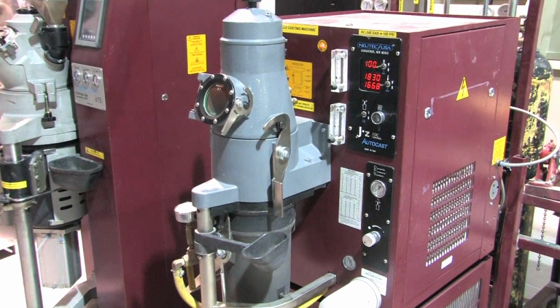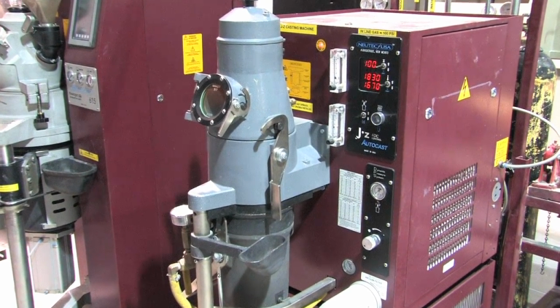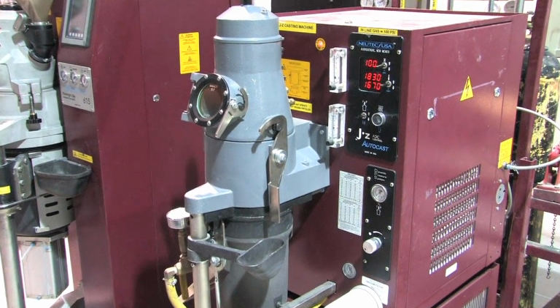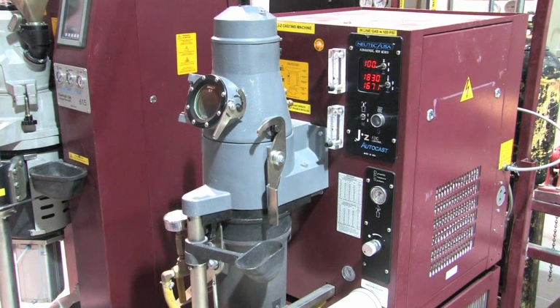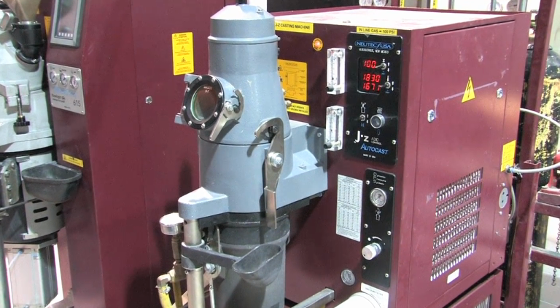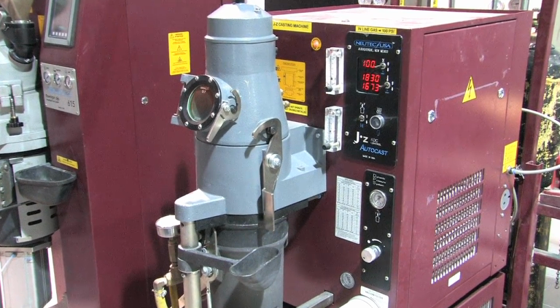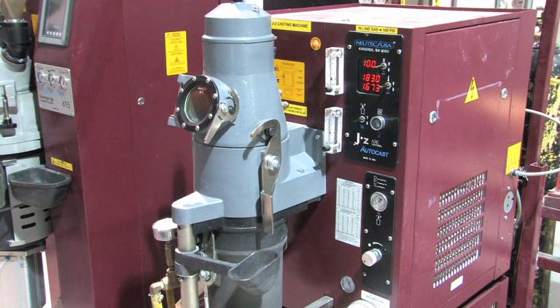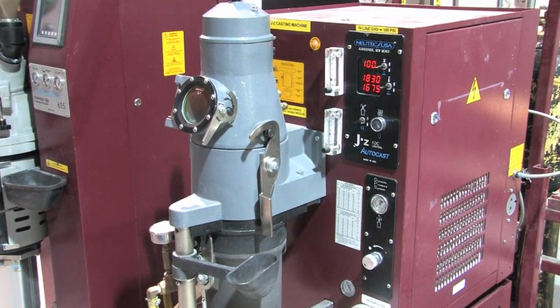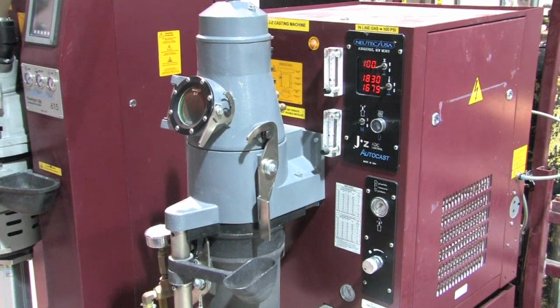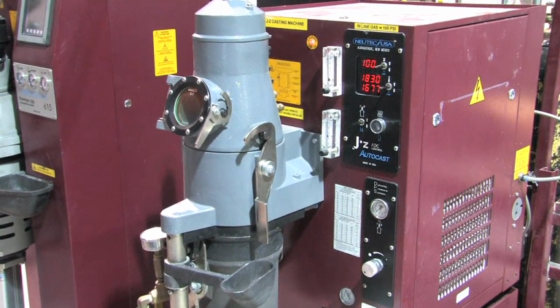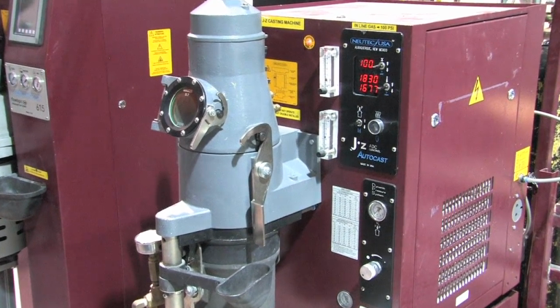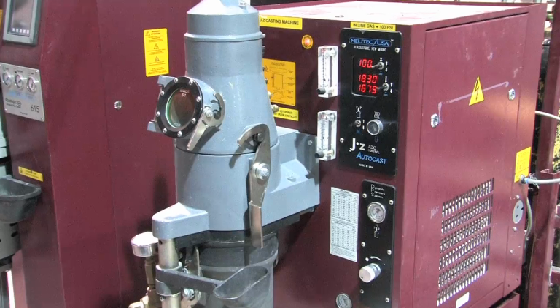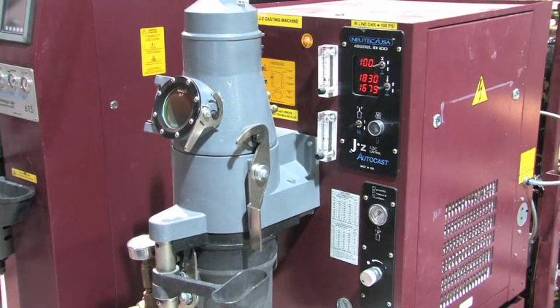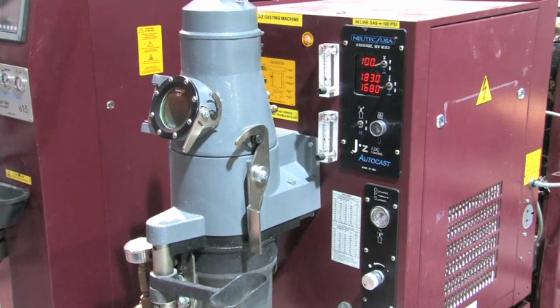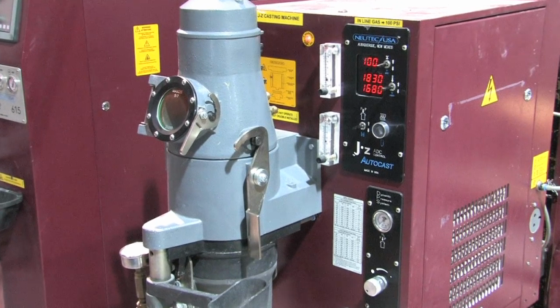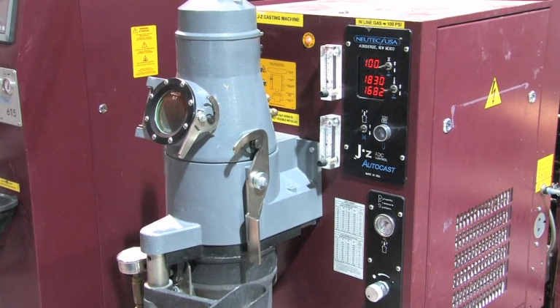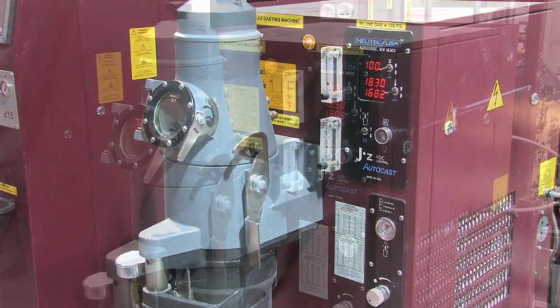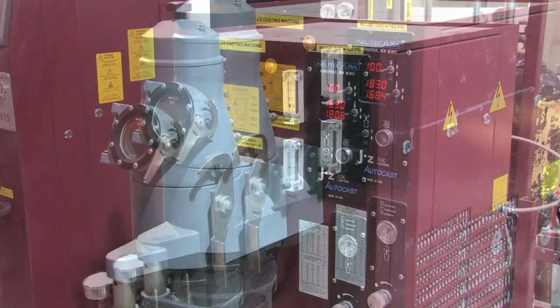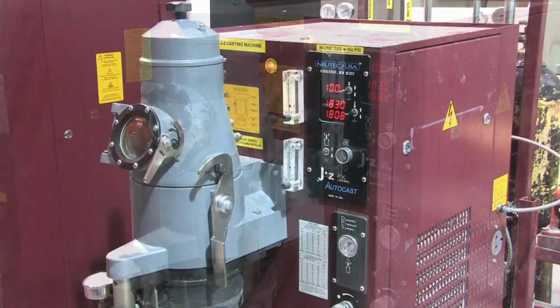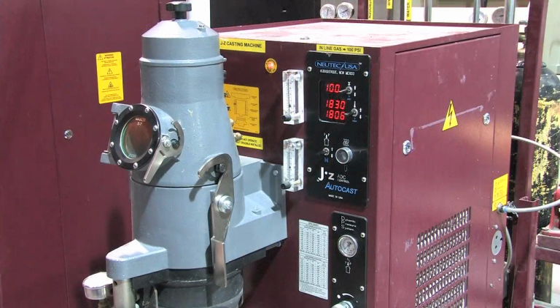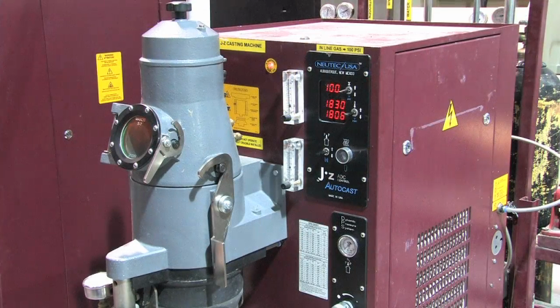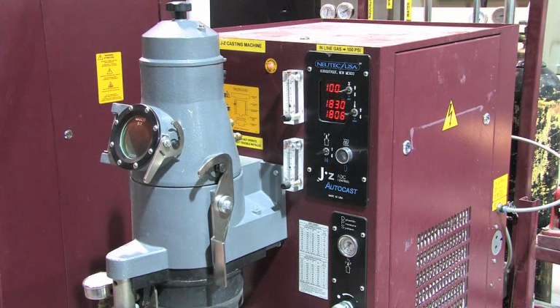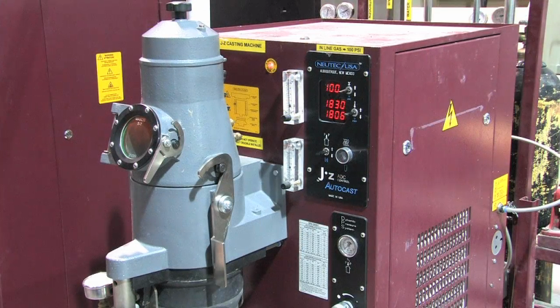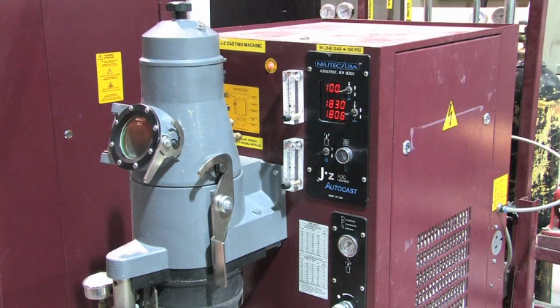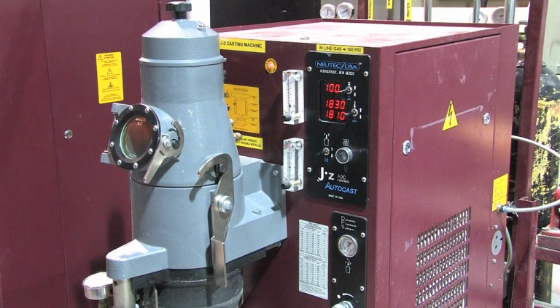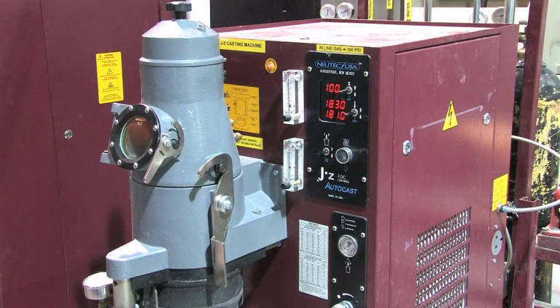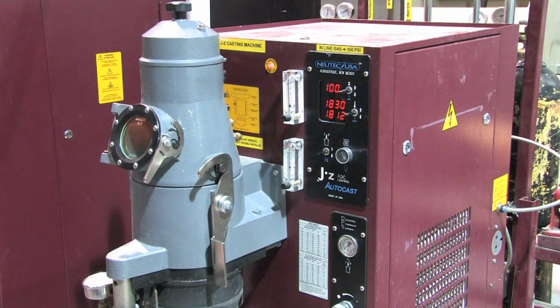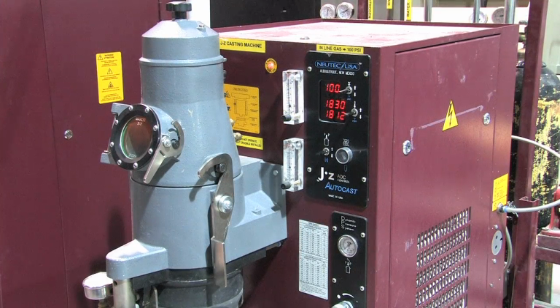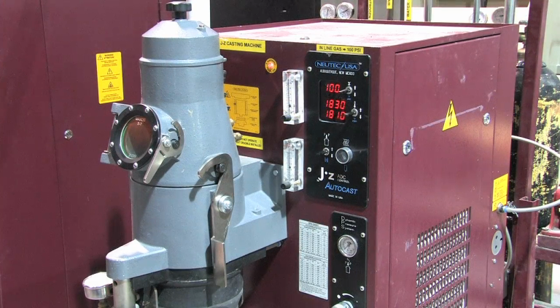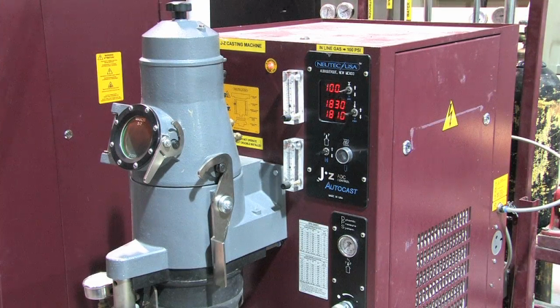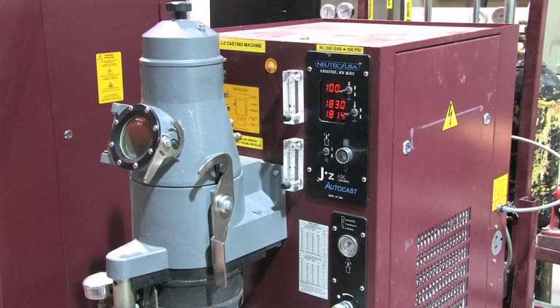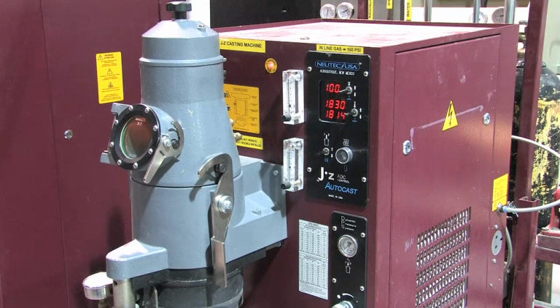Another beep indicates that the machine is back up to set point temperature and ready for the cast. Press the lever to release the molten metal into the flask.